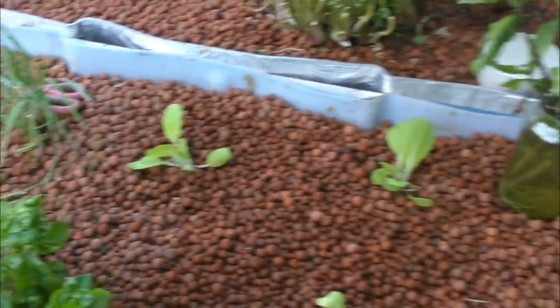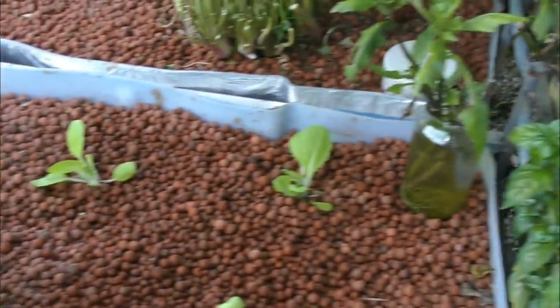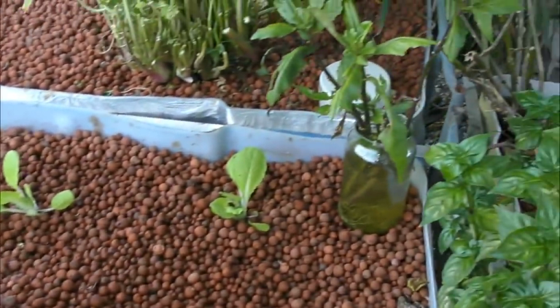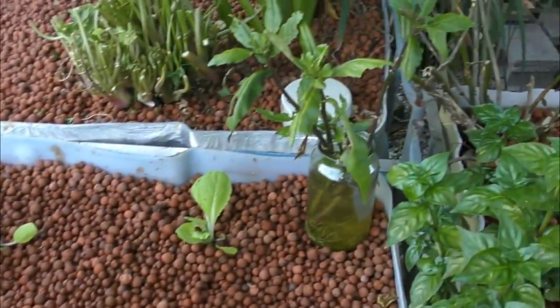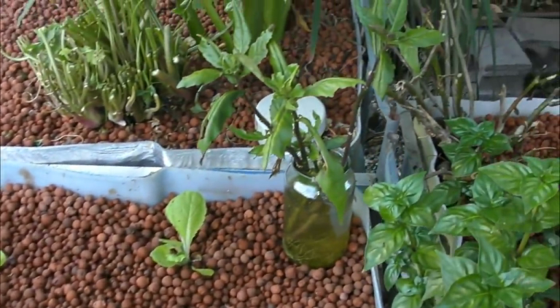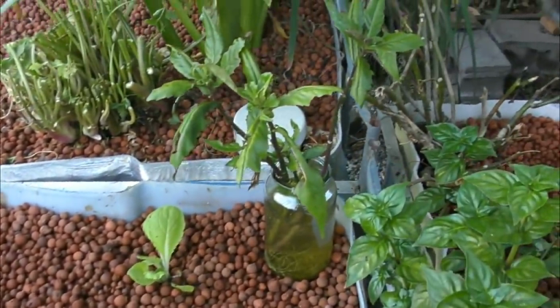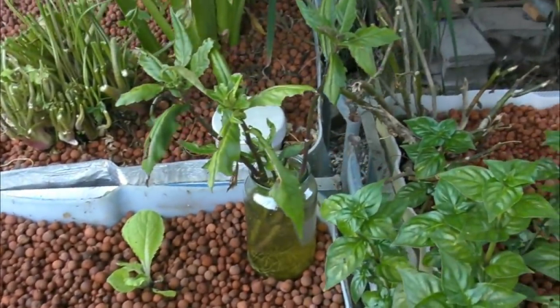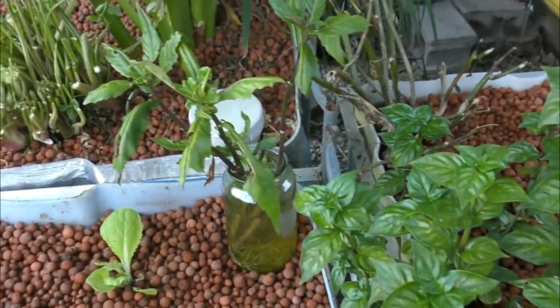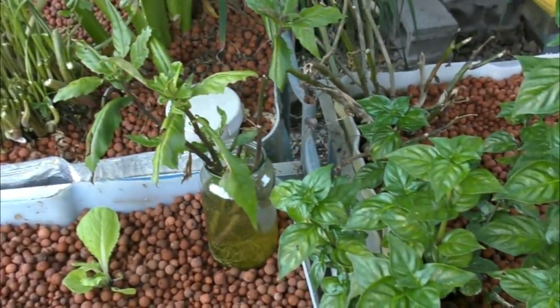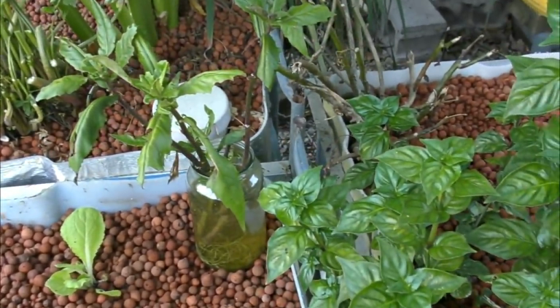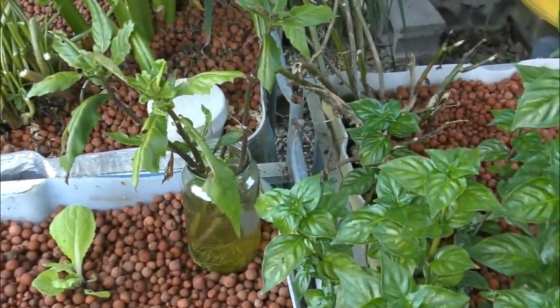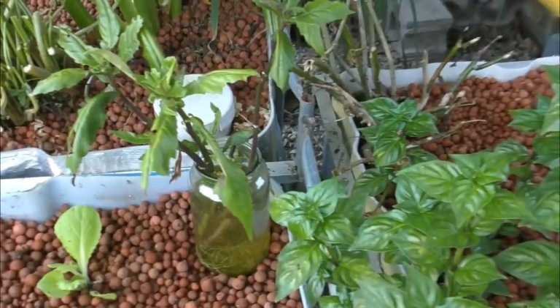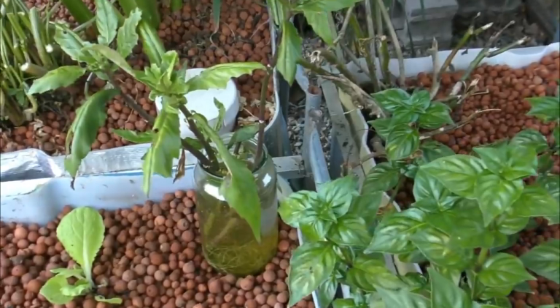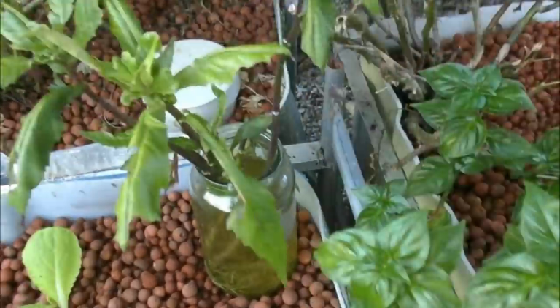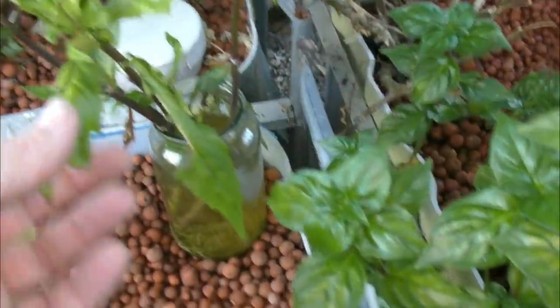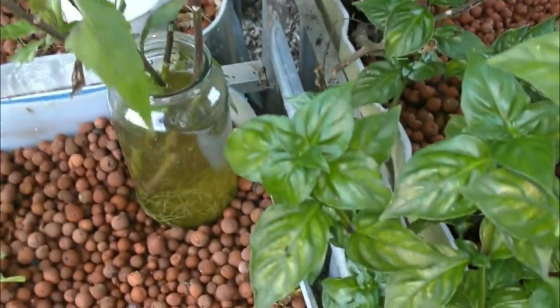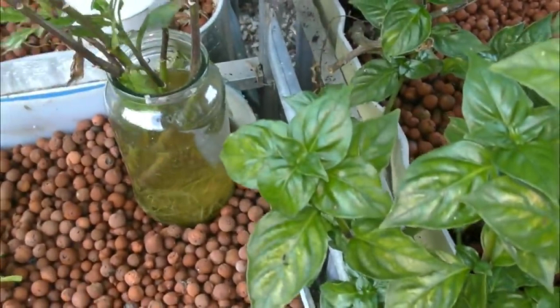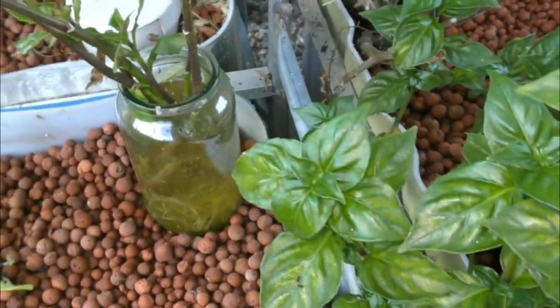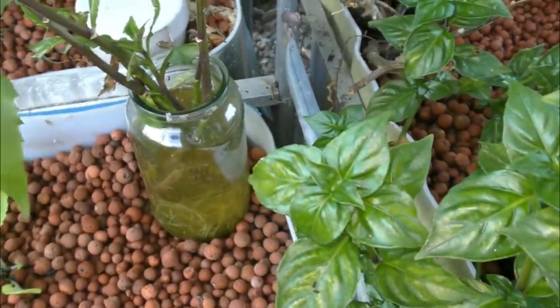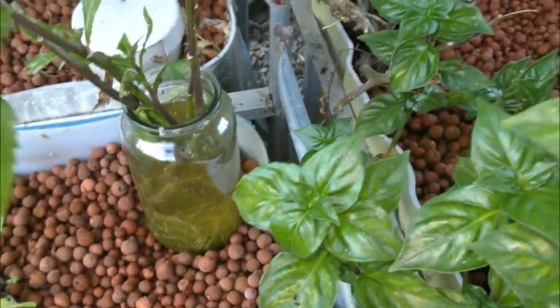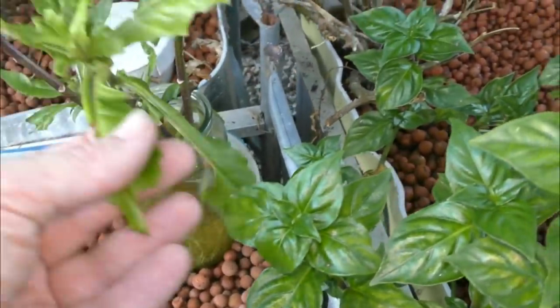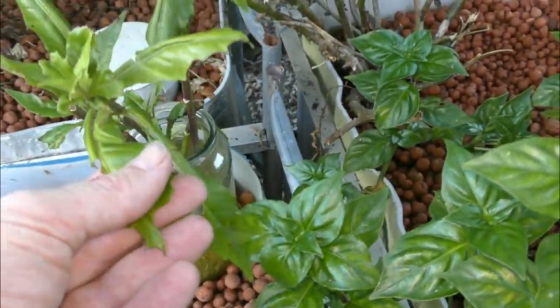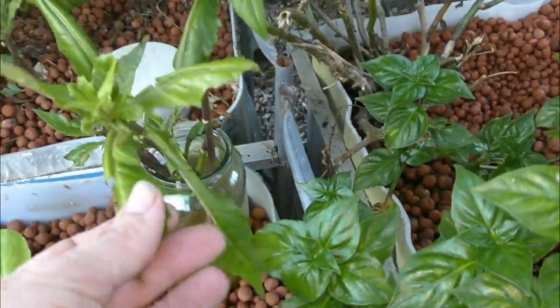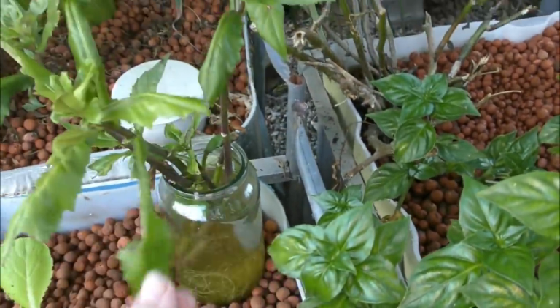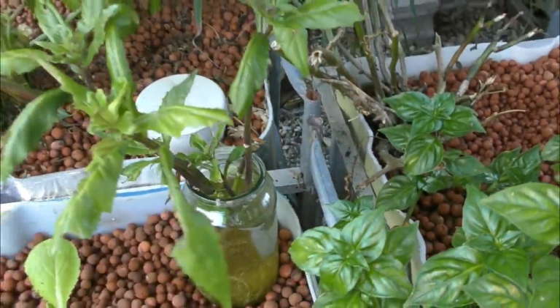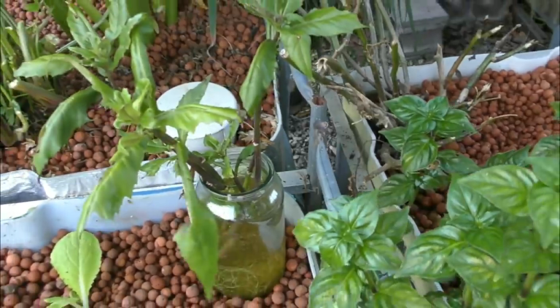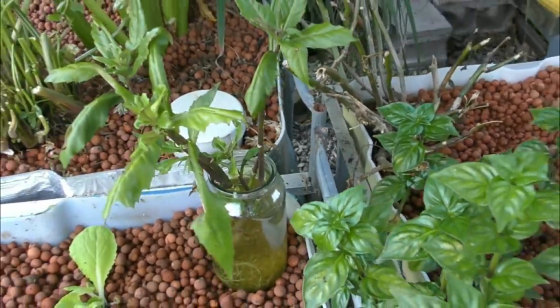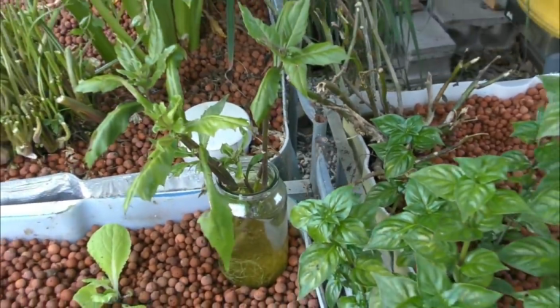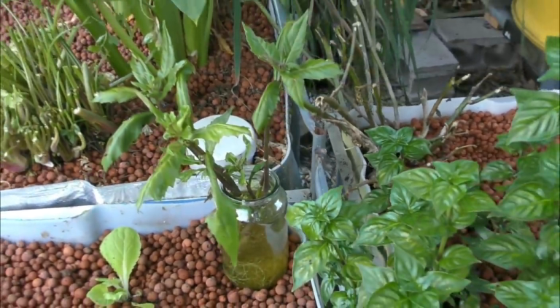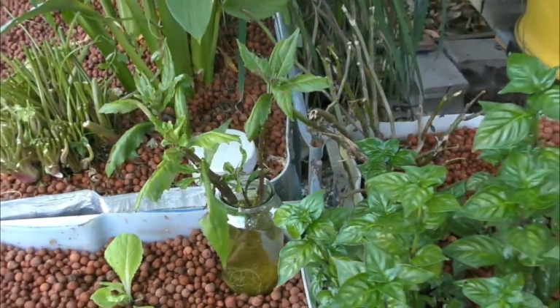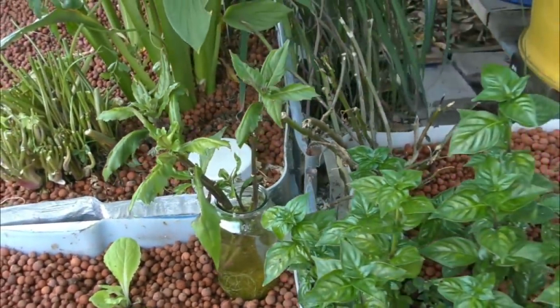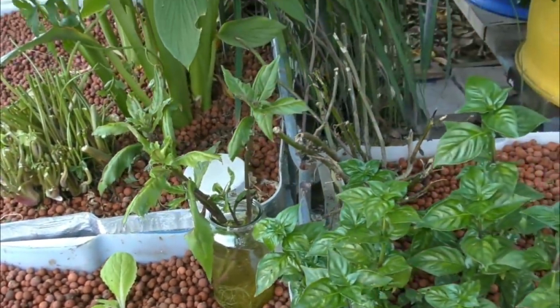In this jar of water is some Malabar spinach I've just had surviving on town water. I've decided to take pity on it and pop some aquaponic water in there to give it a bit of a boost before I work out where I'm going to put it.